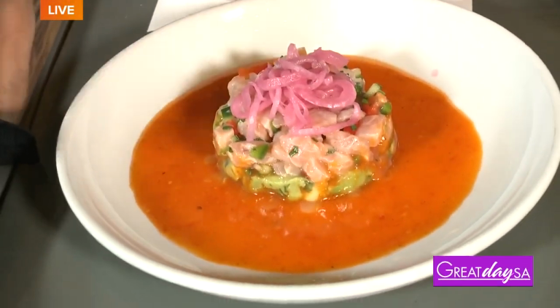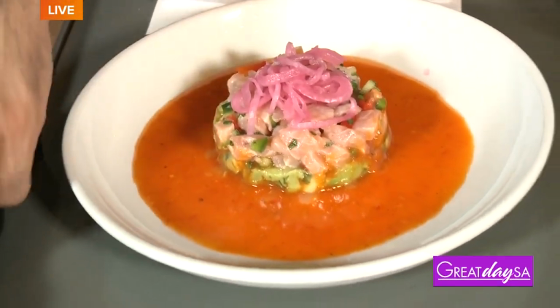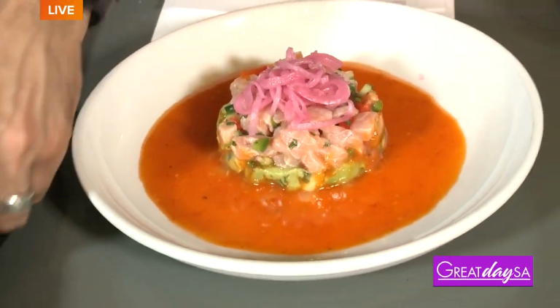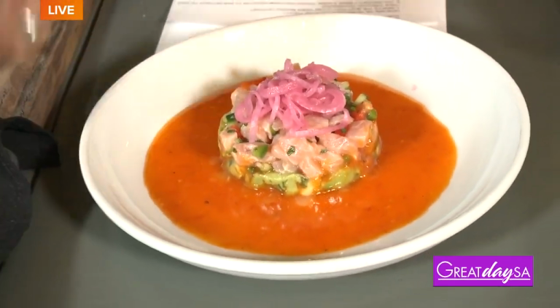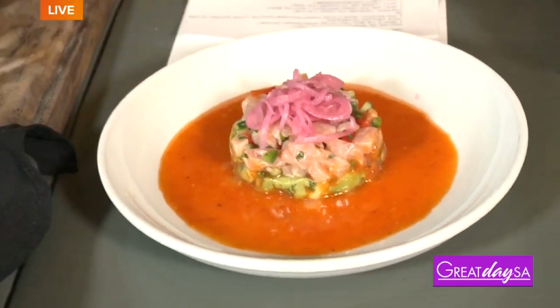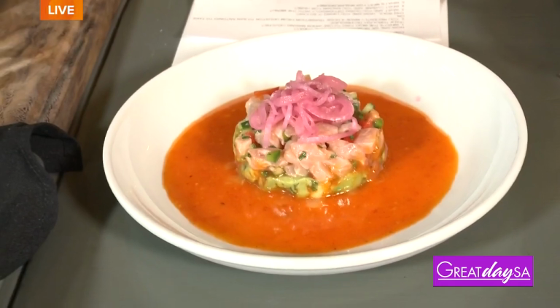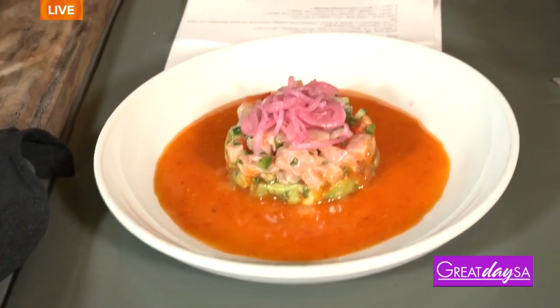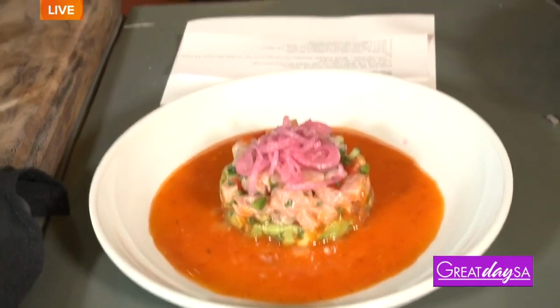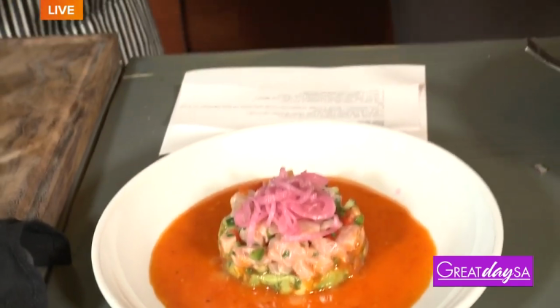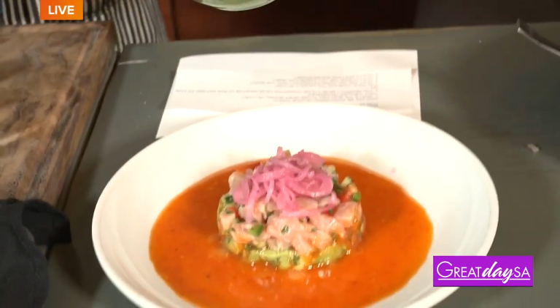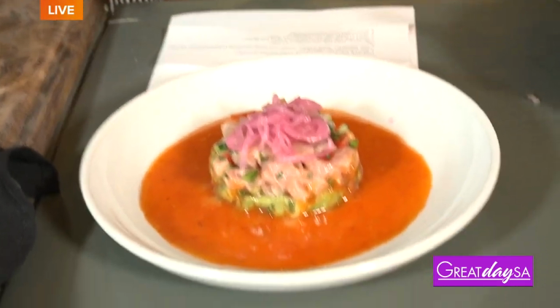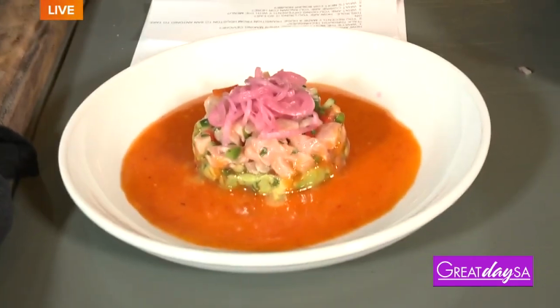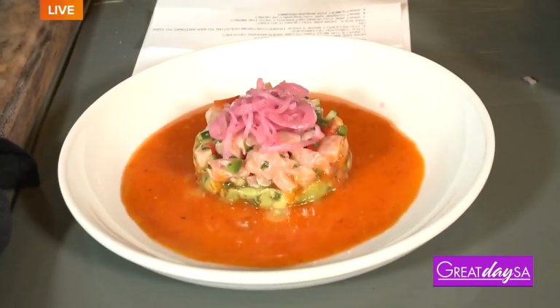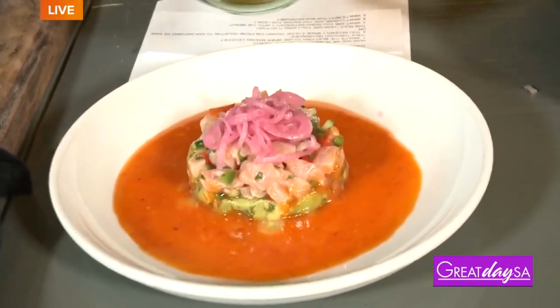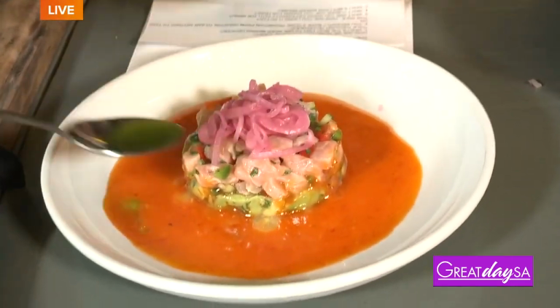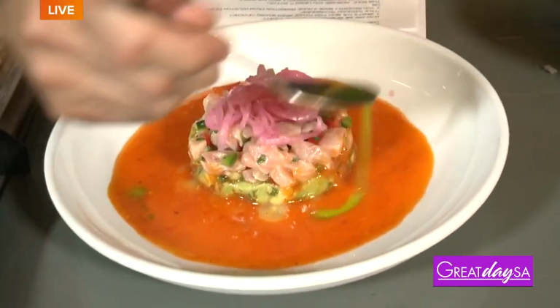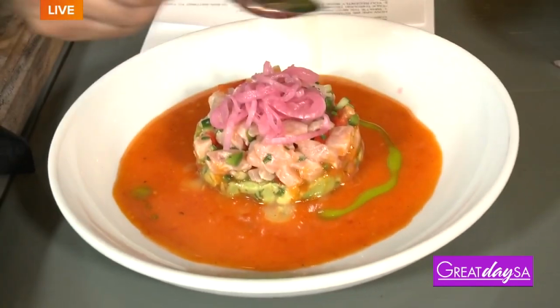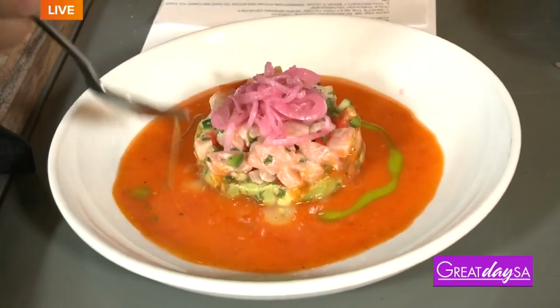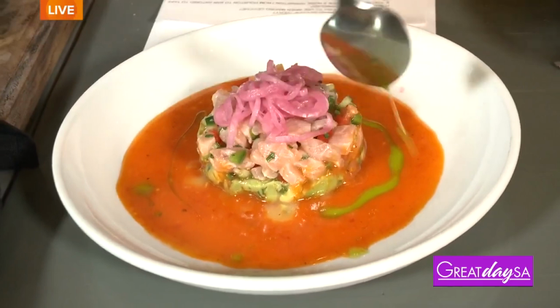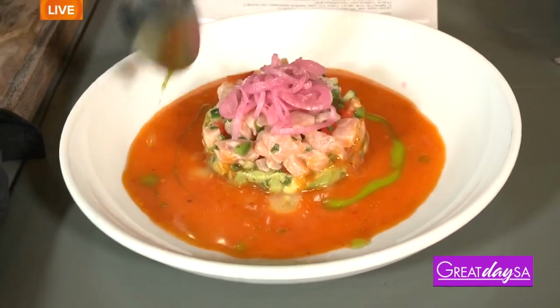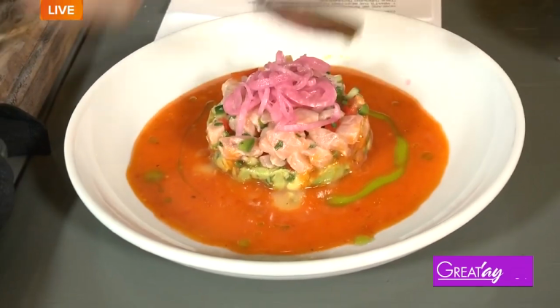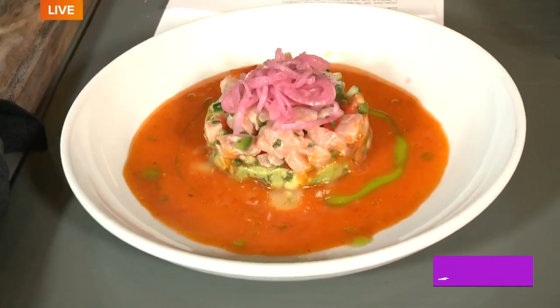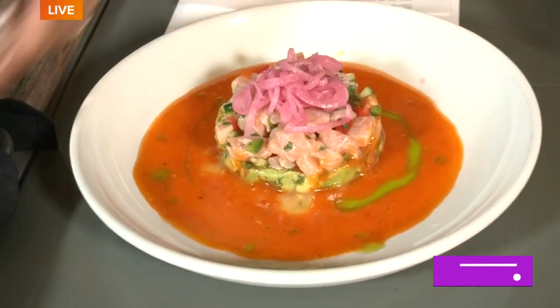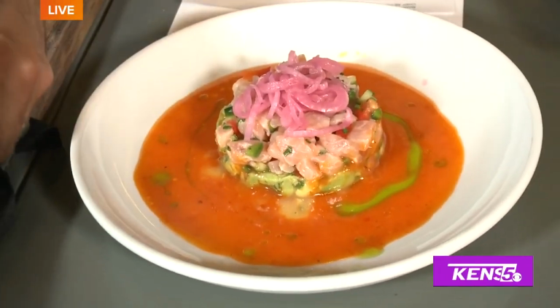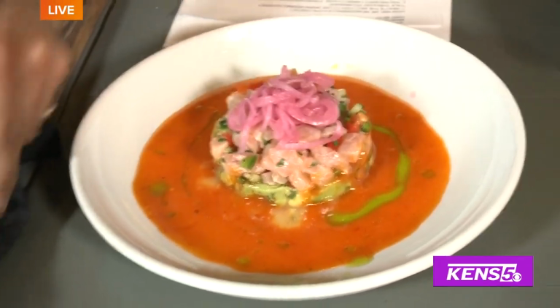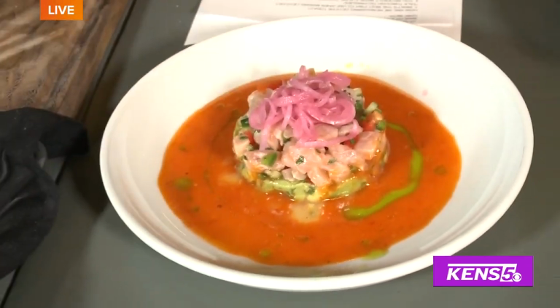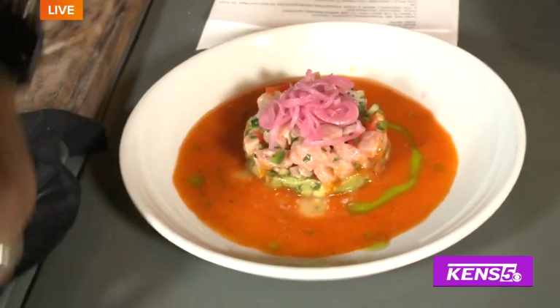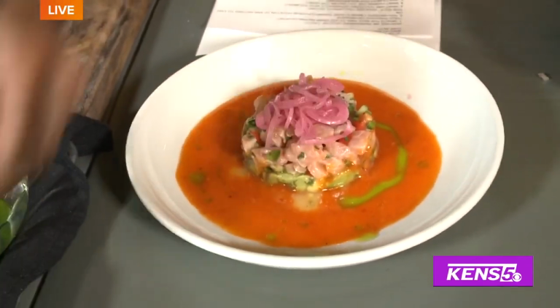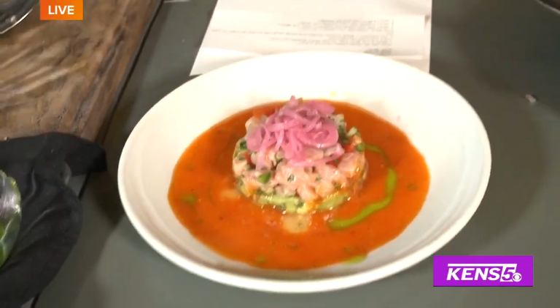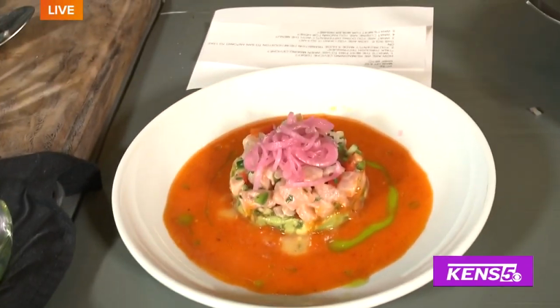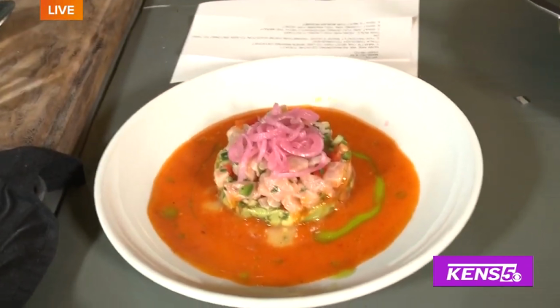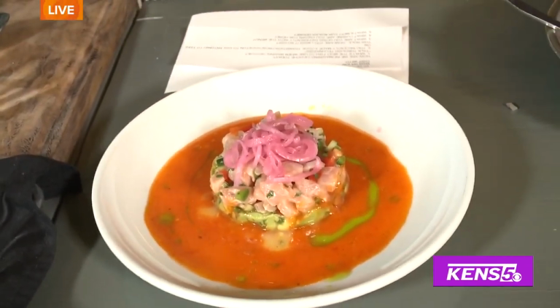Now for the big reveal — we're gonna take some of this chive oil and drizzle it around the top like this. That's how you do it, chef!